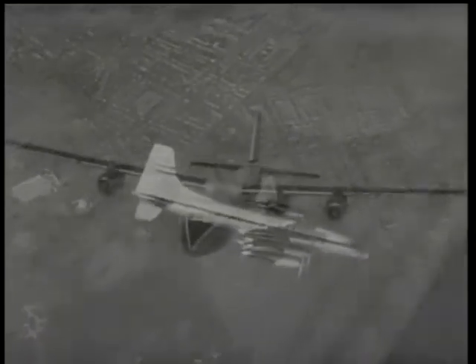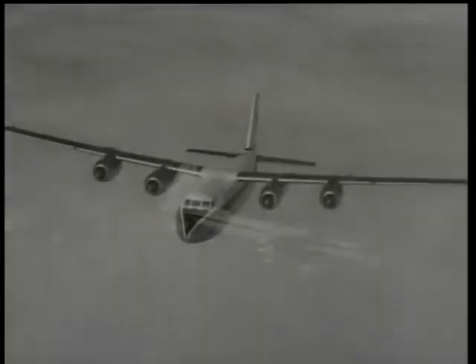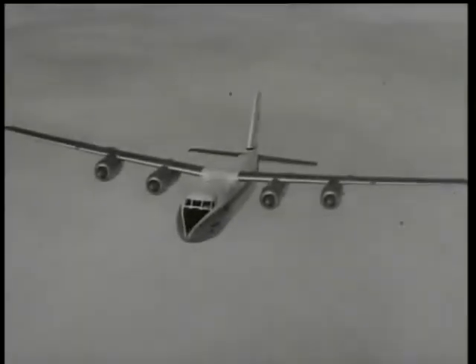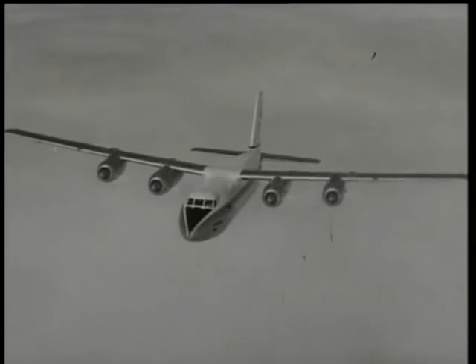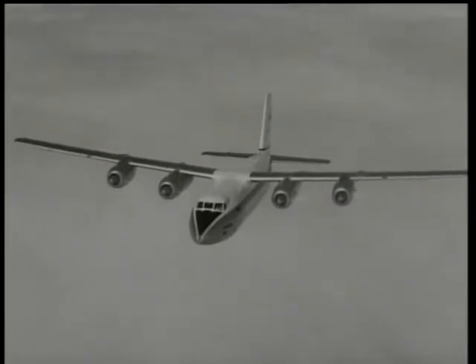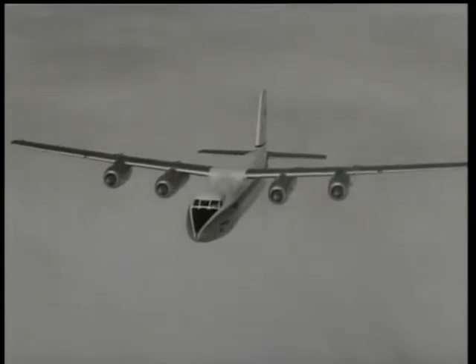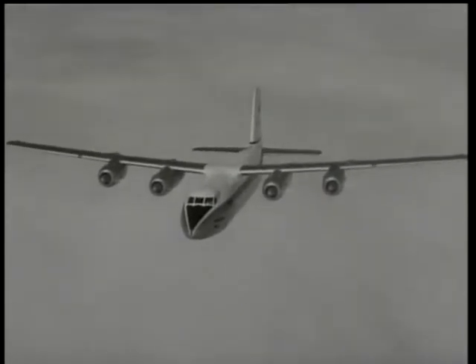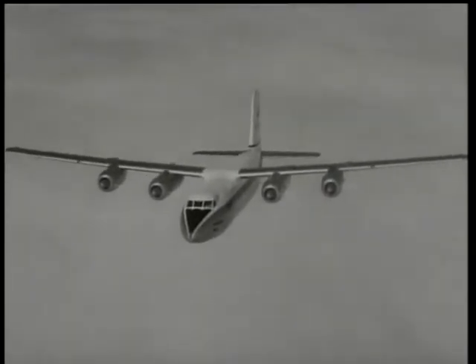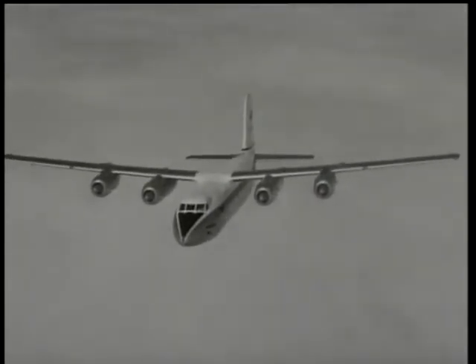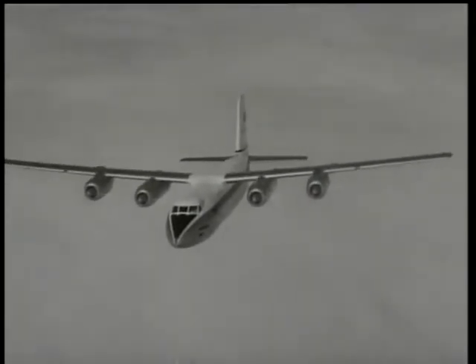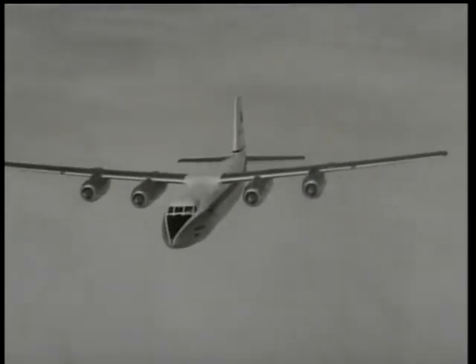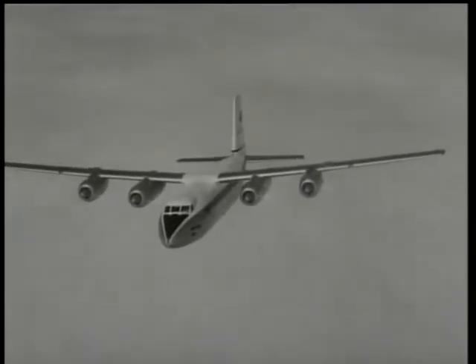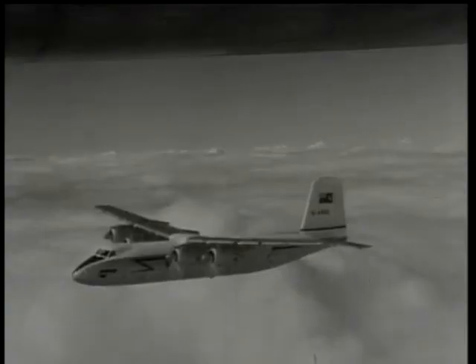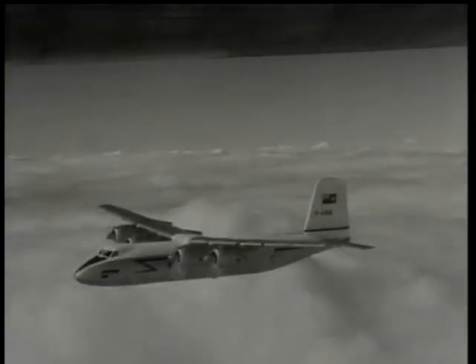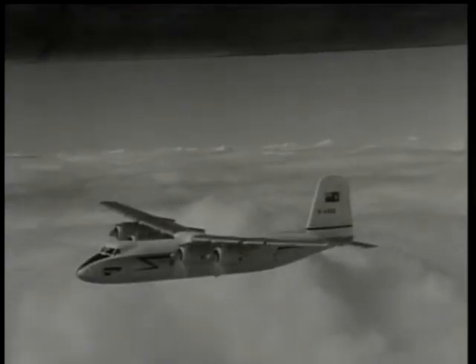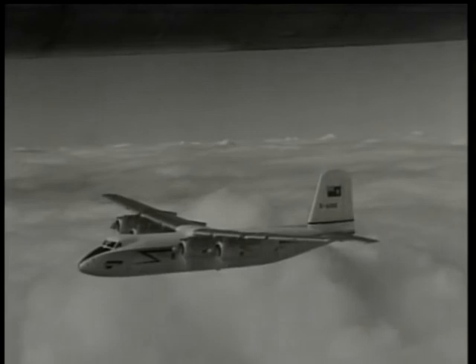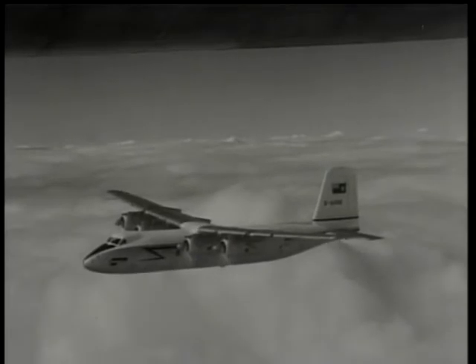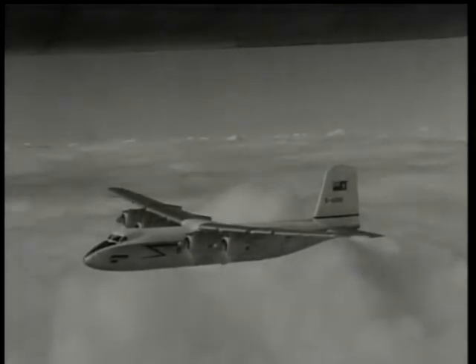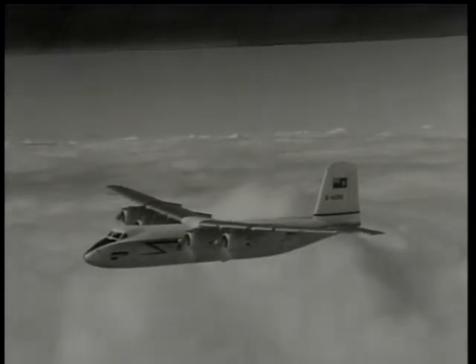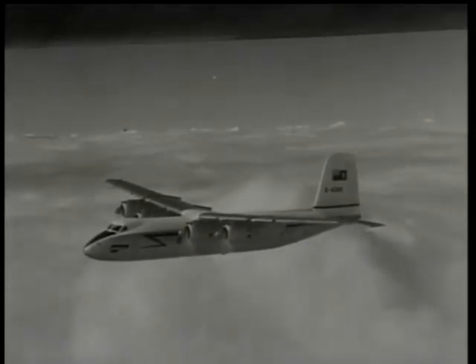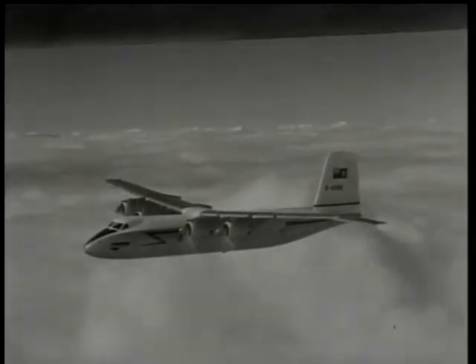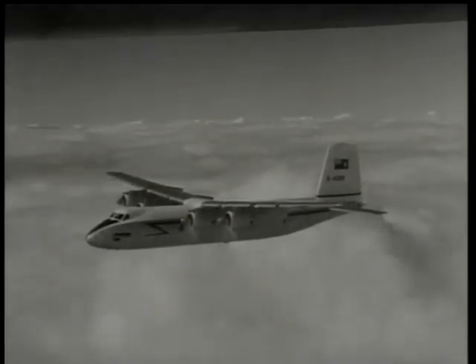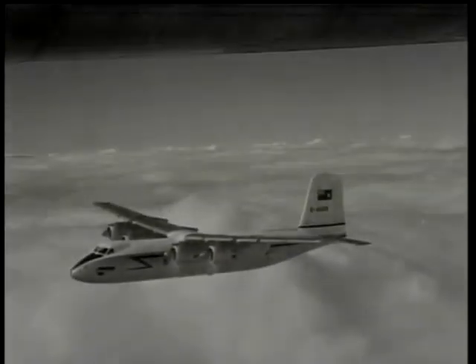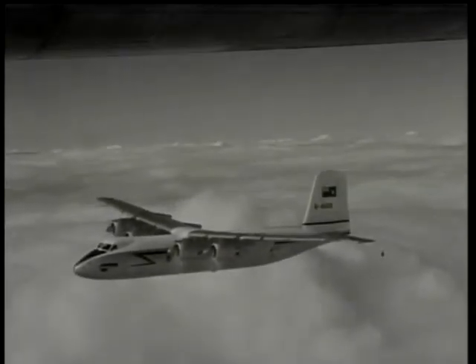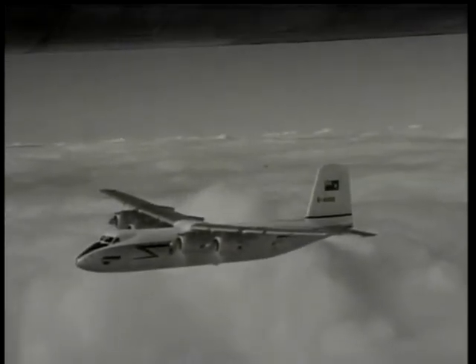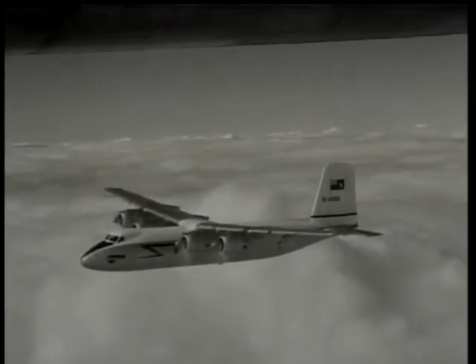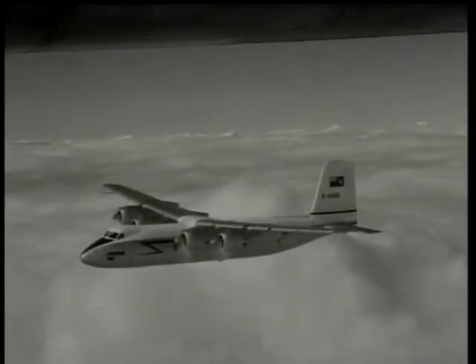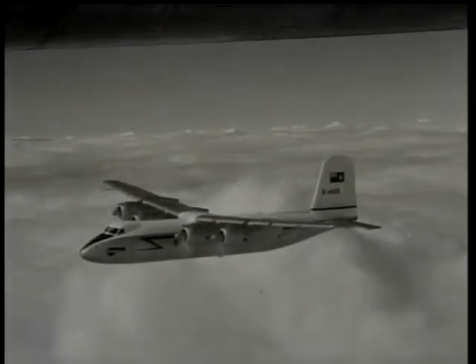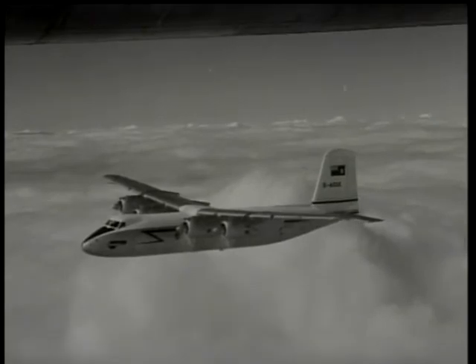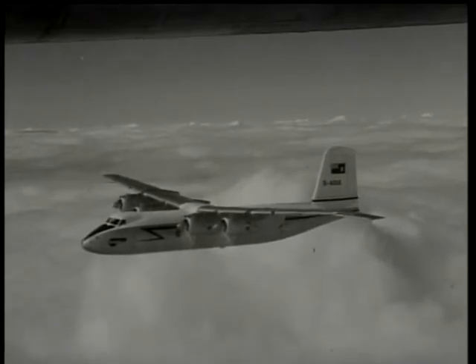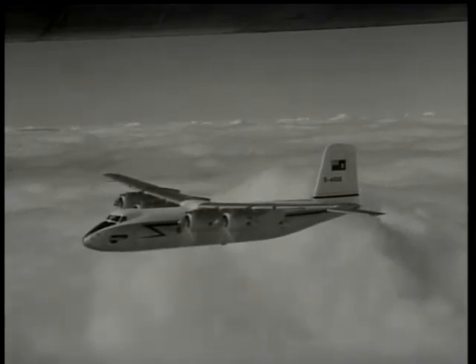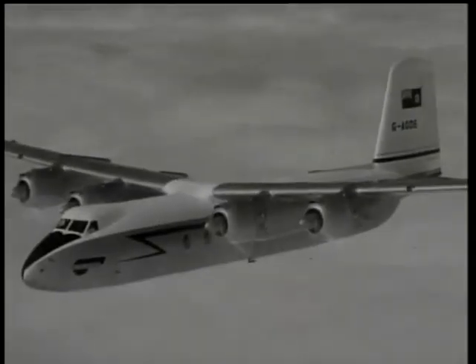The Handley Page Herald is a newcomer to Farnborough. It's a thirty-six to forty-four seater medium range transport with a cruising speed of two hundred knots. Twenty-nine have already been ordered by three operators, one of which is Queensland Airlines.